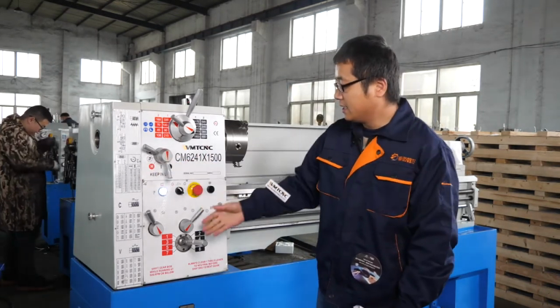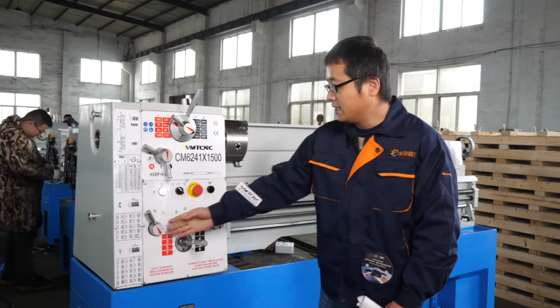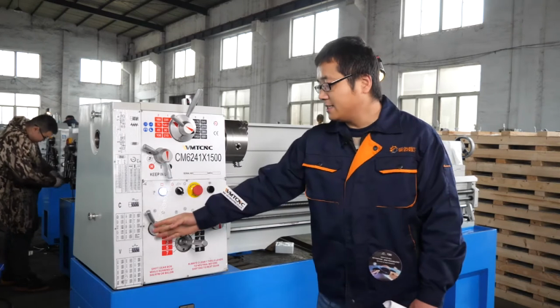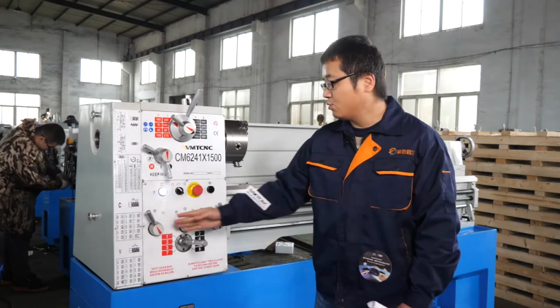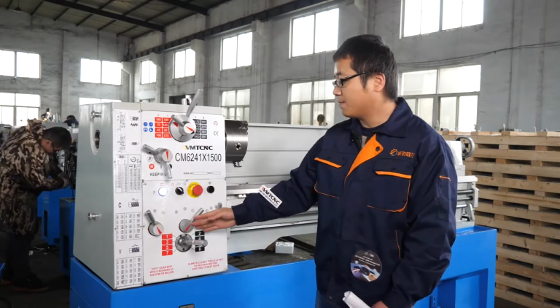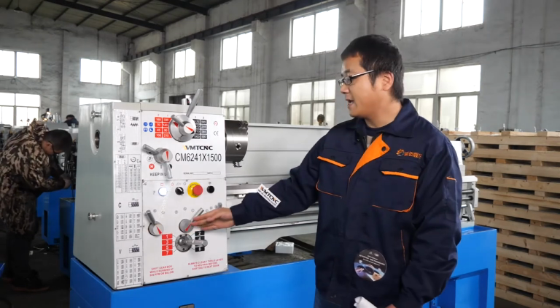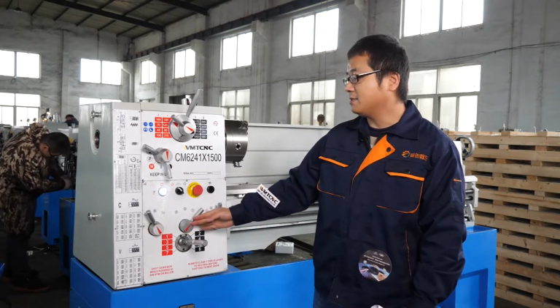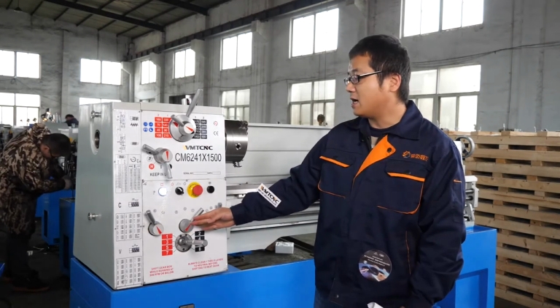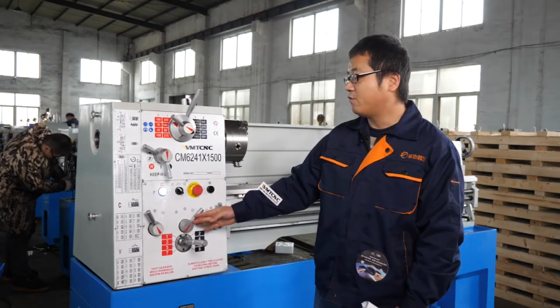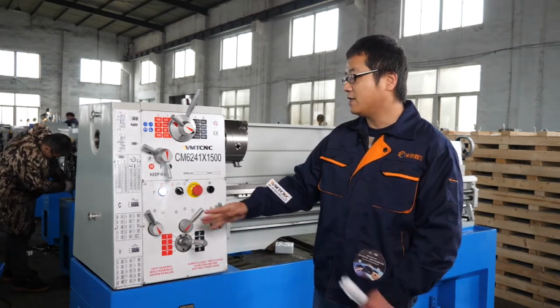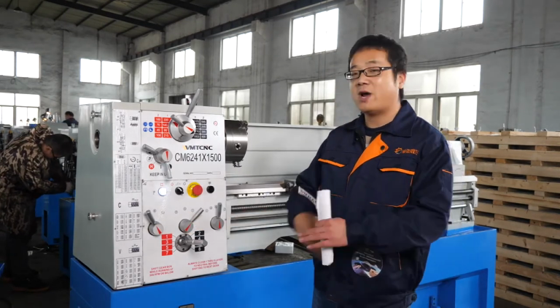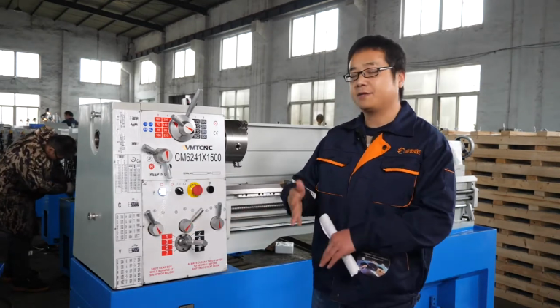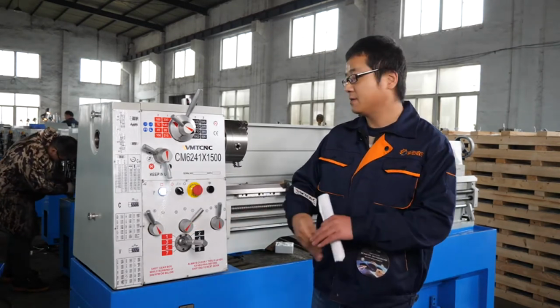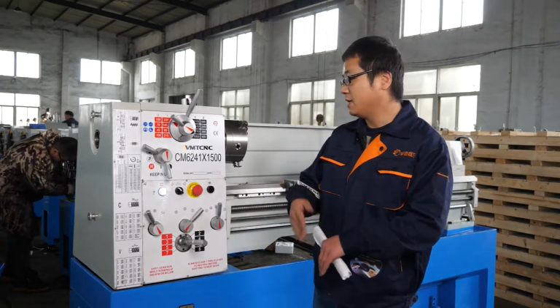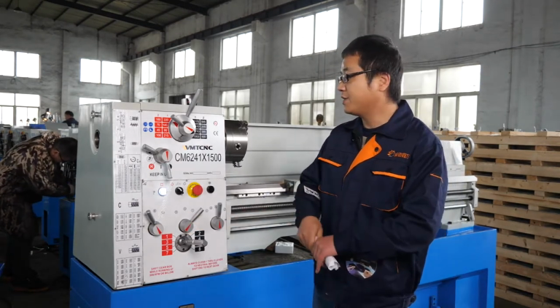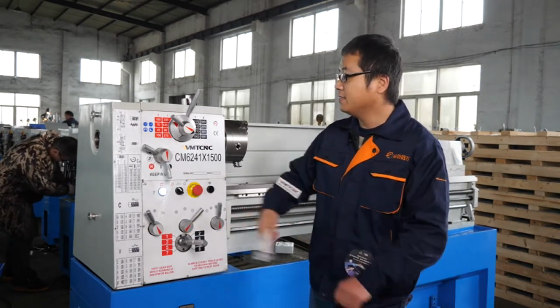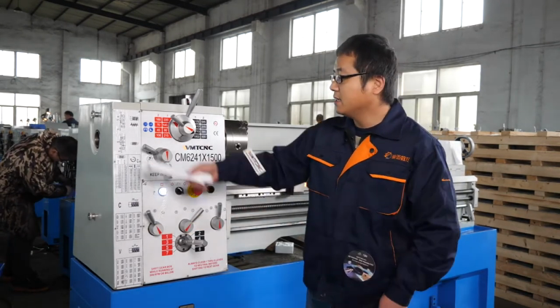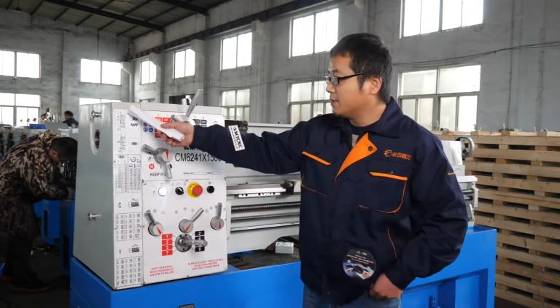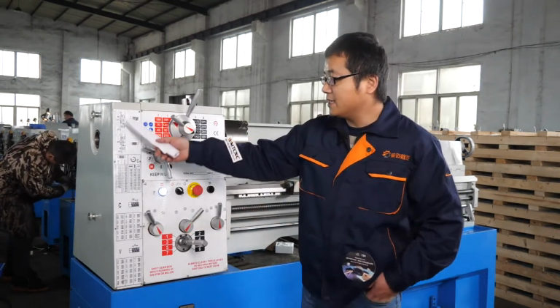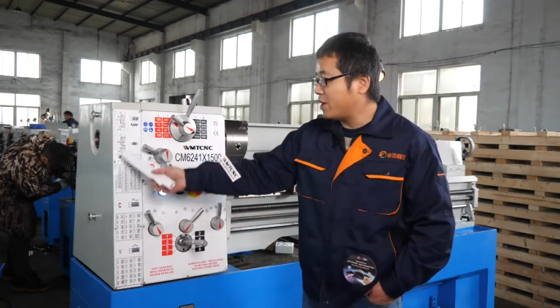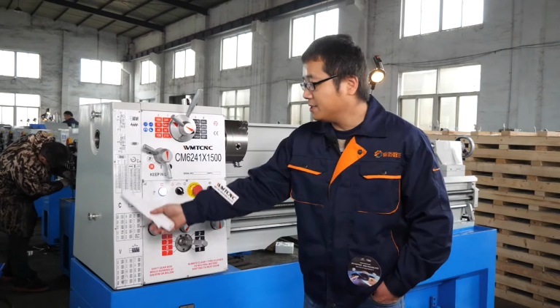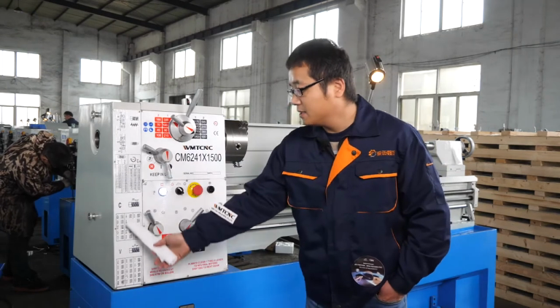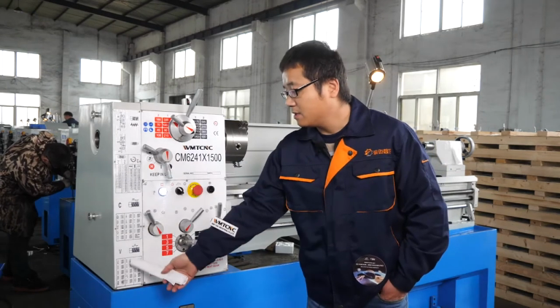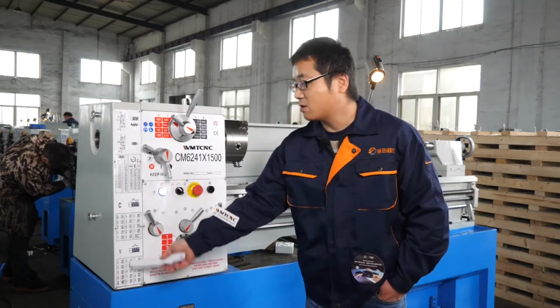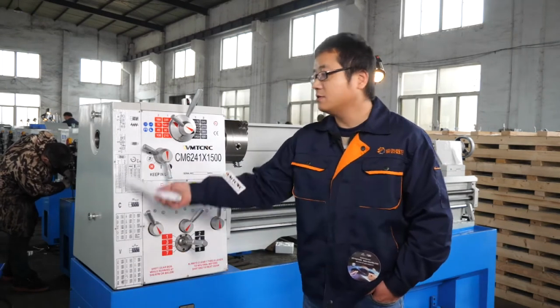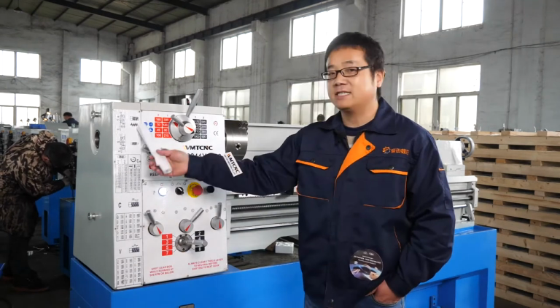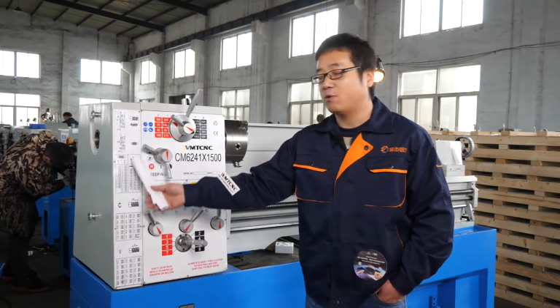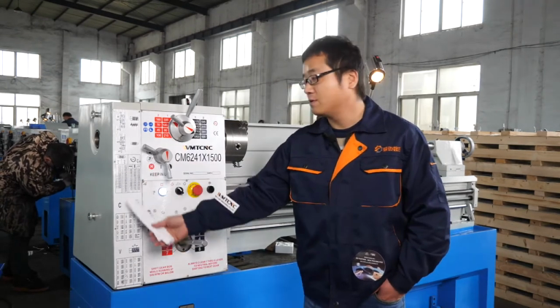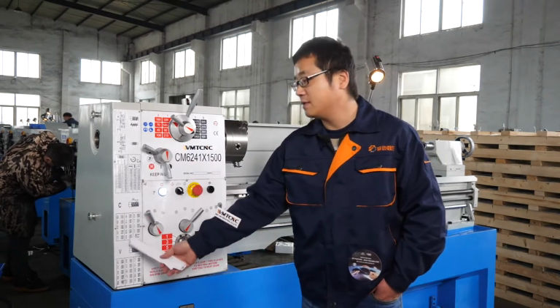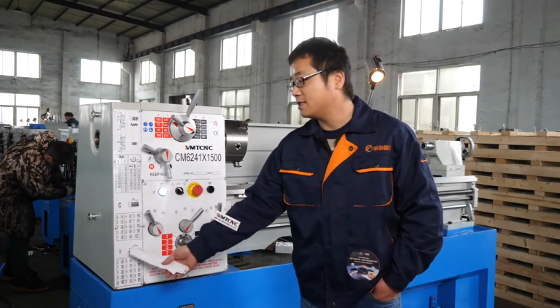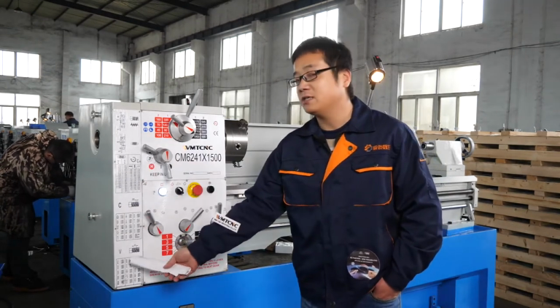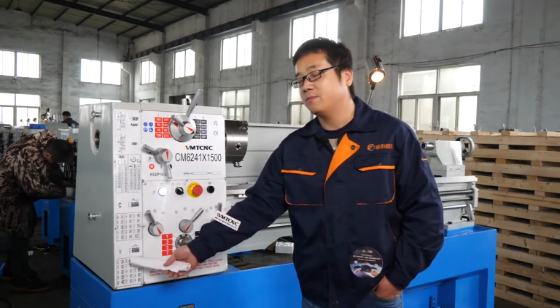These two handles are for the threading. You can make the threading according to this threading table.